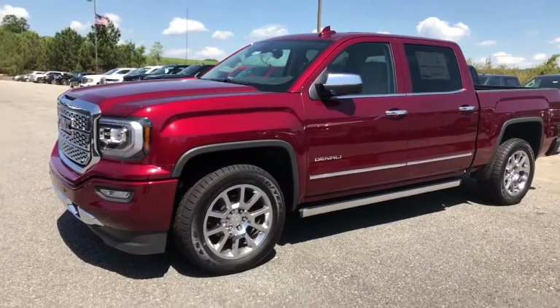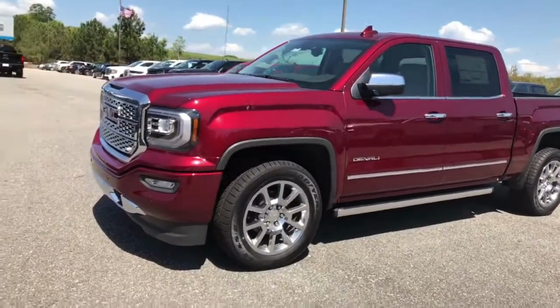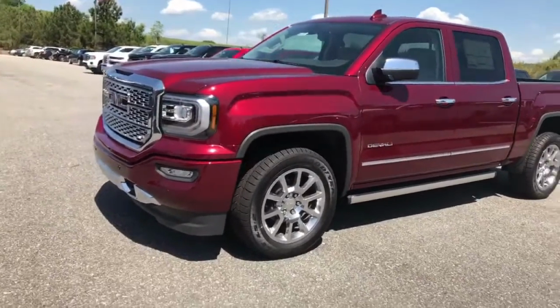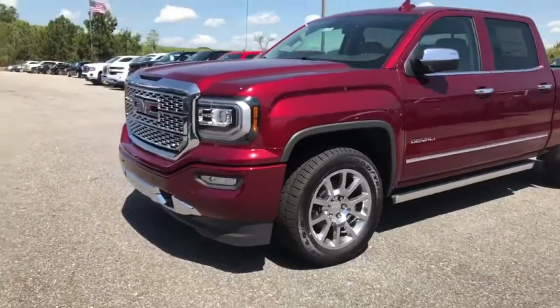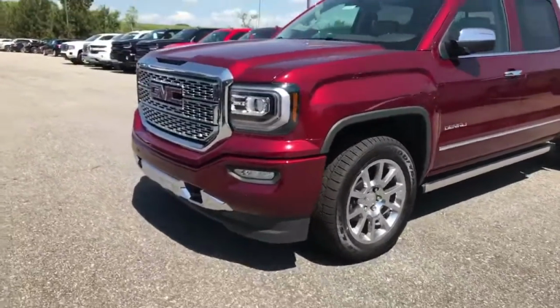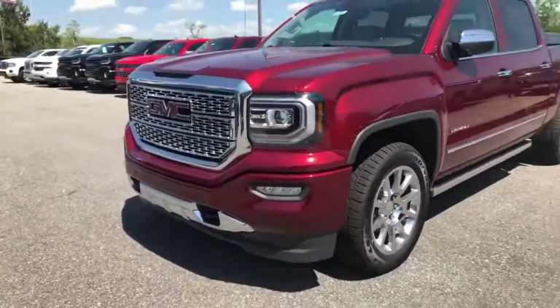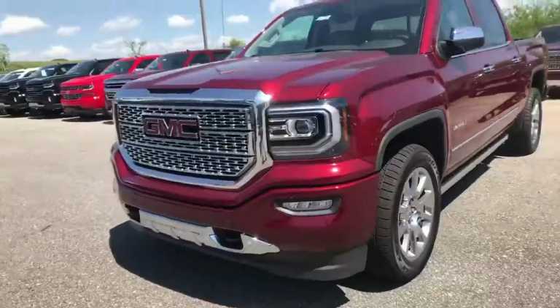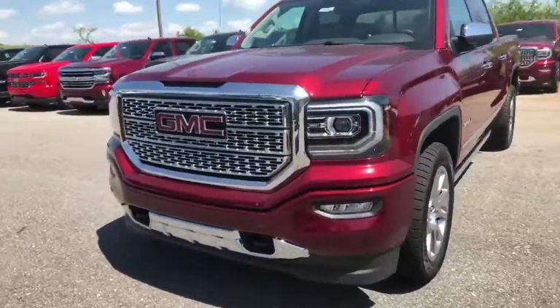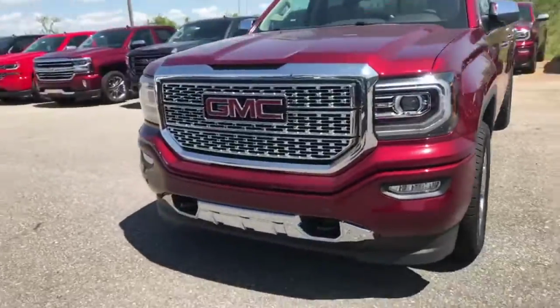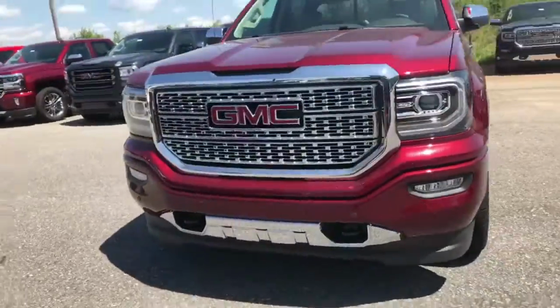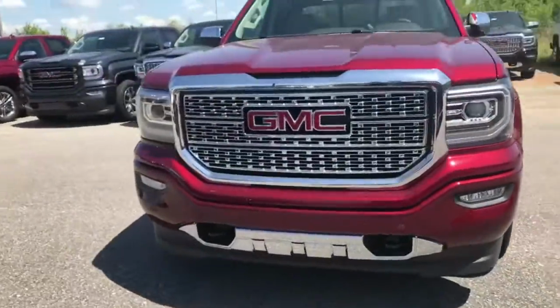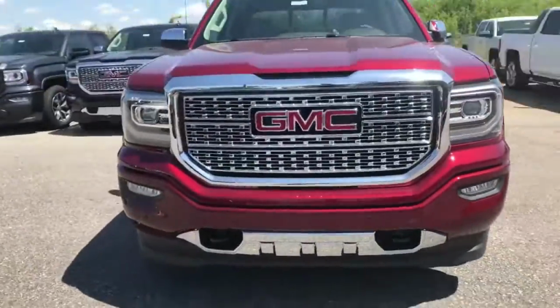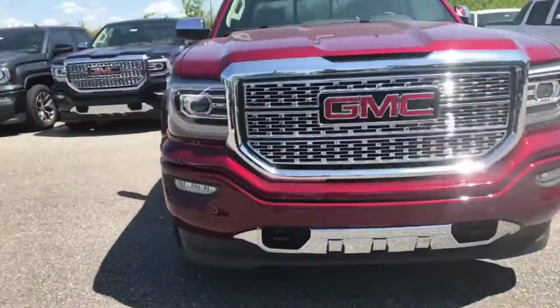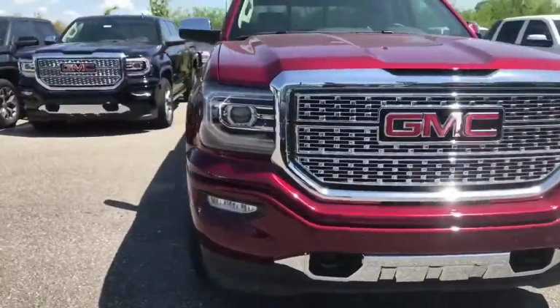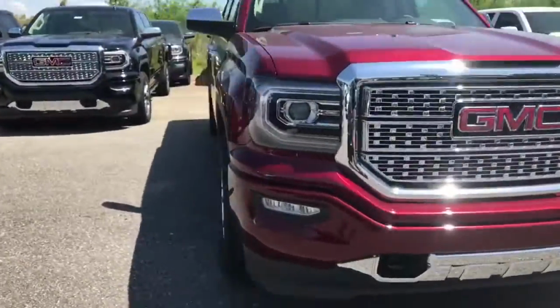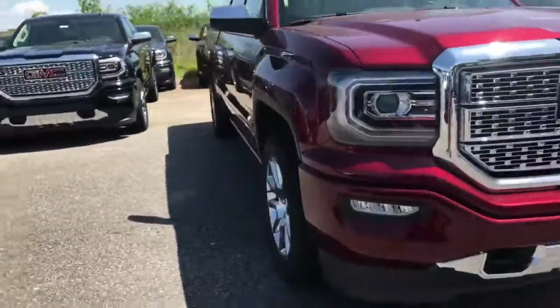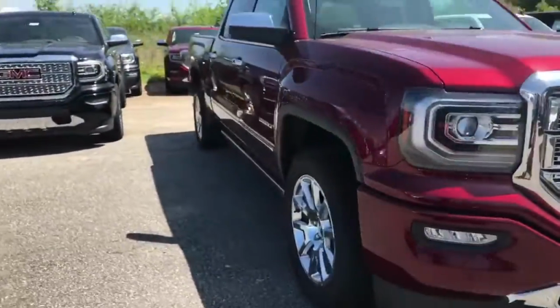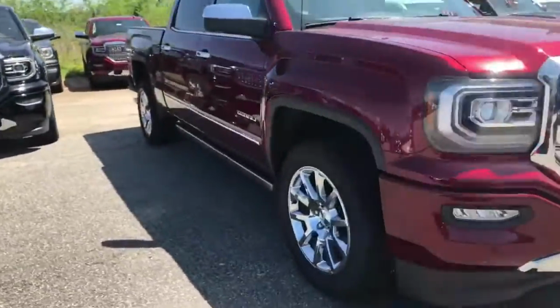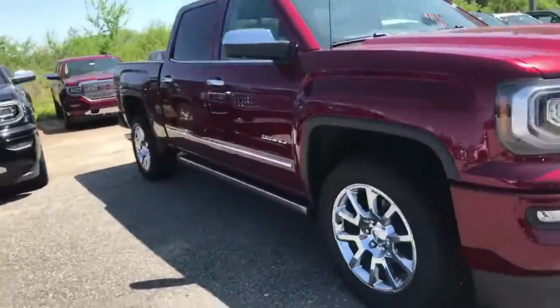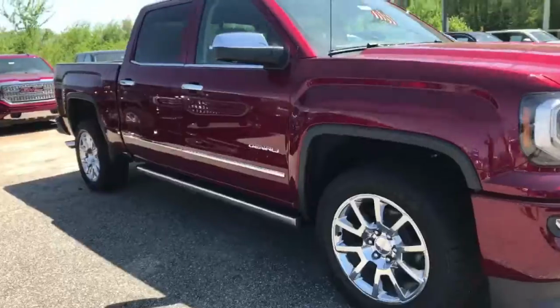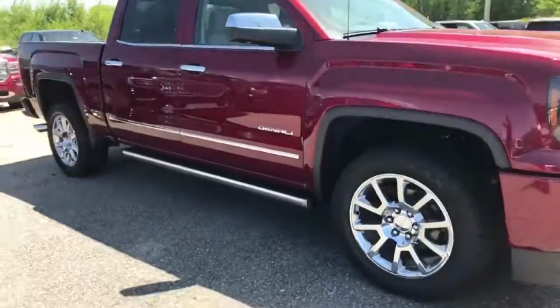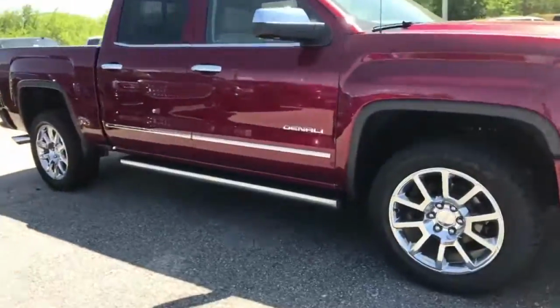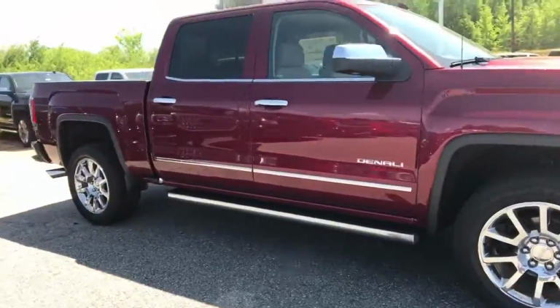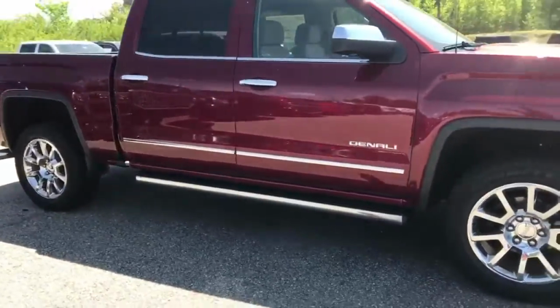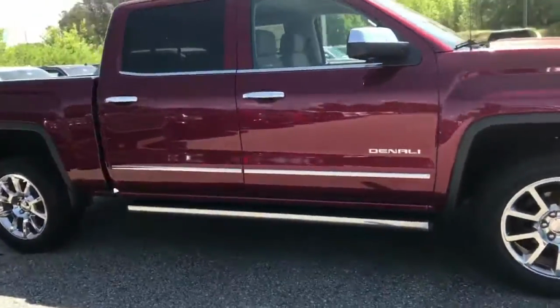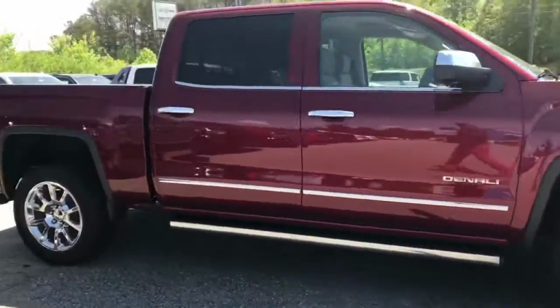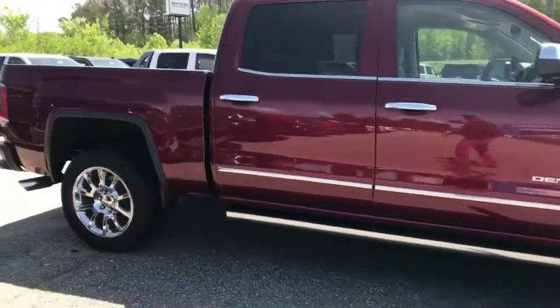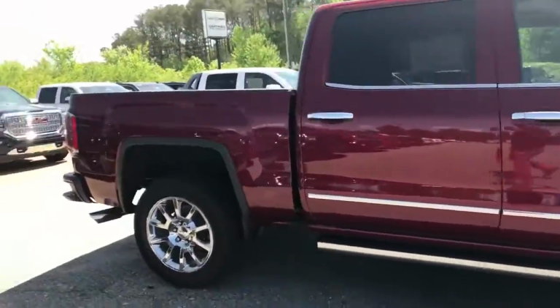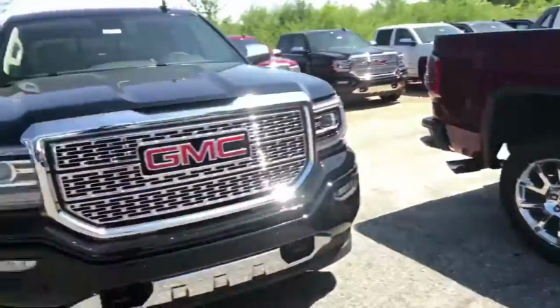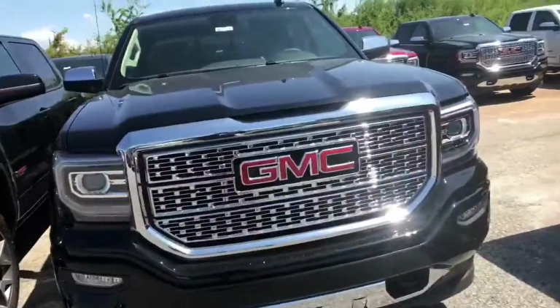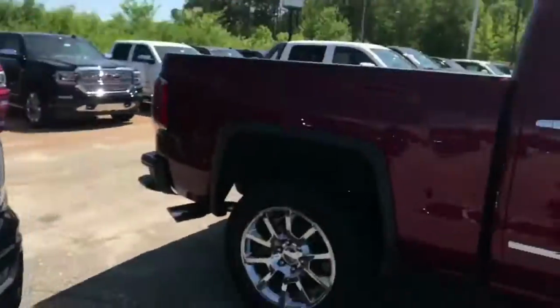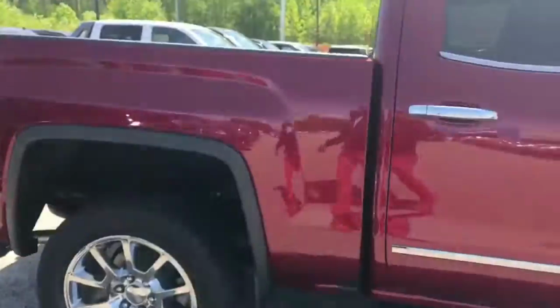2017 Denali Sierra, beautiful crimson red — Tanko is the name of the color. It's got the 20 inch chrome rims, power running boards — beautiful.